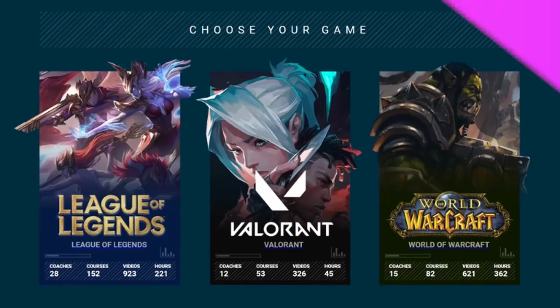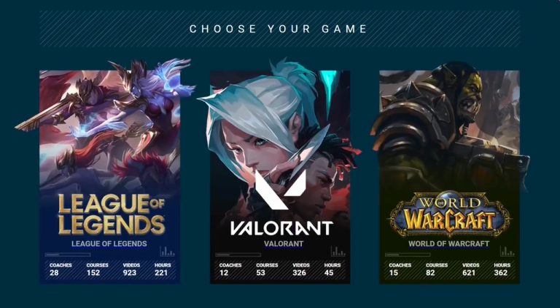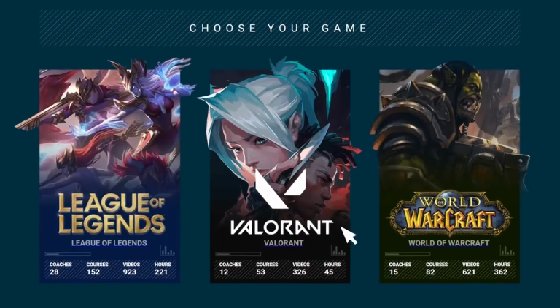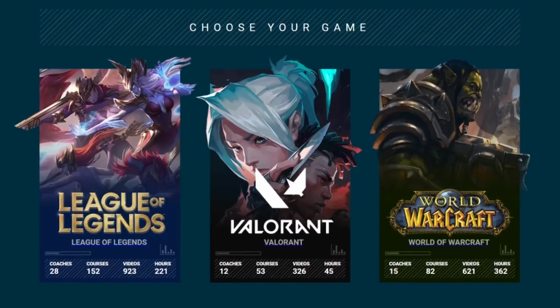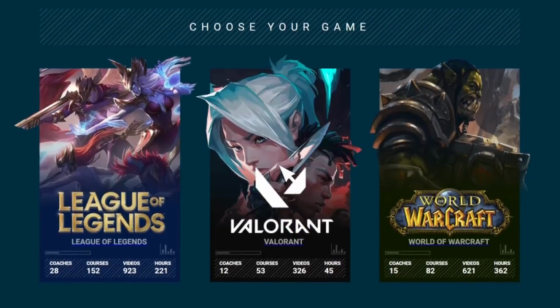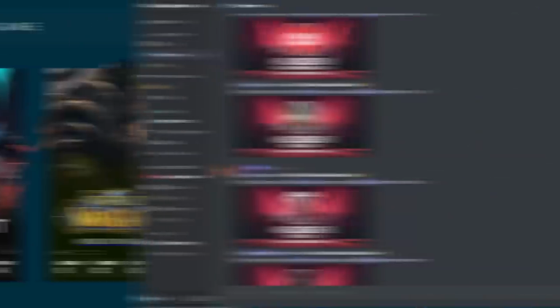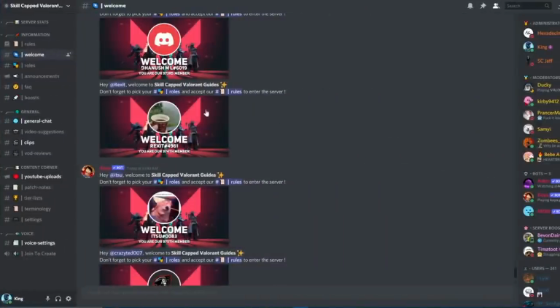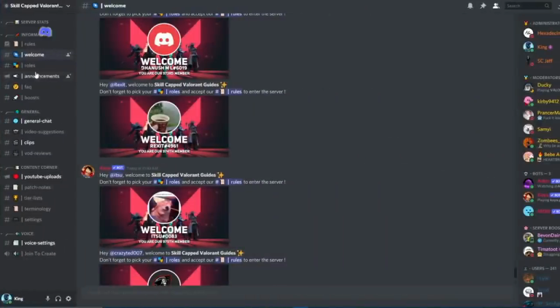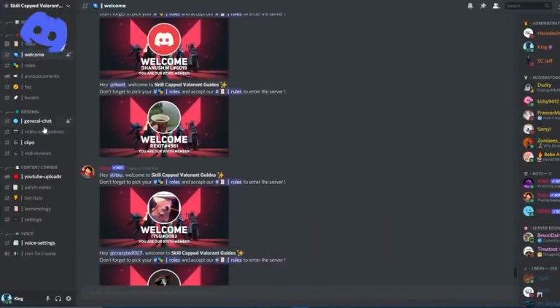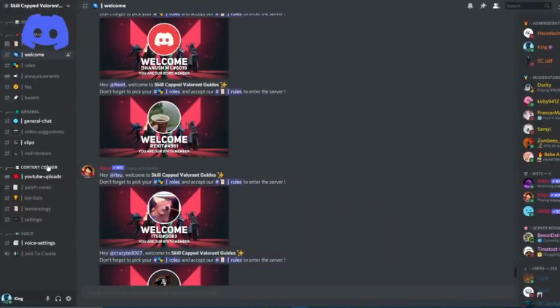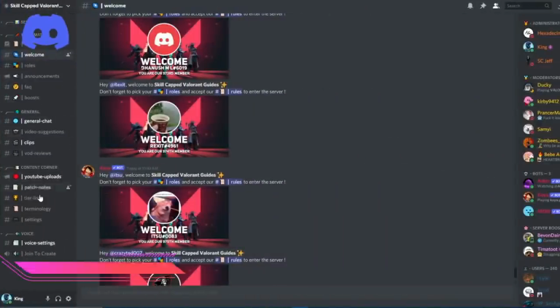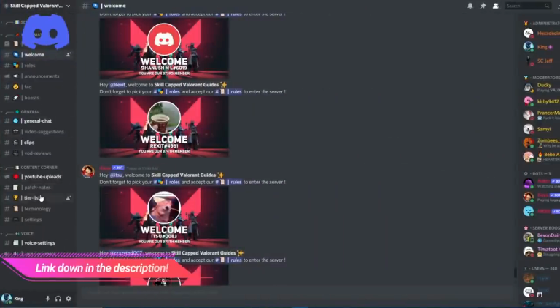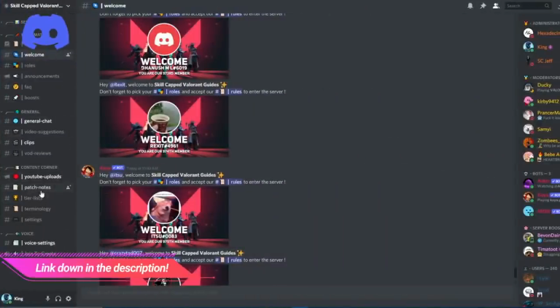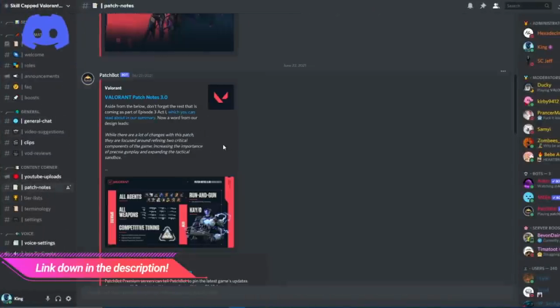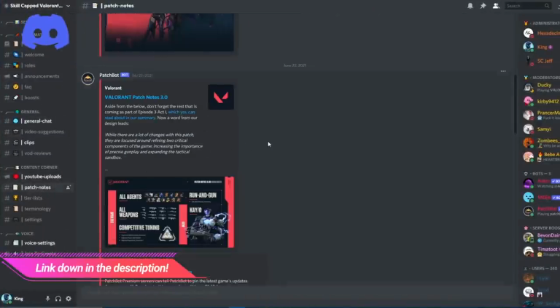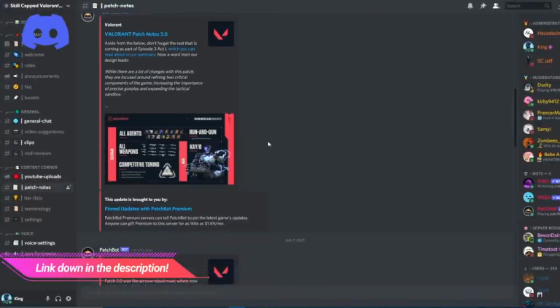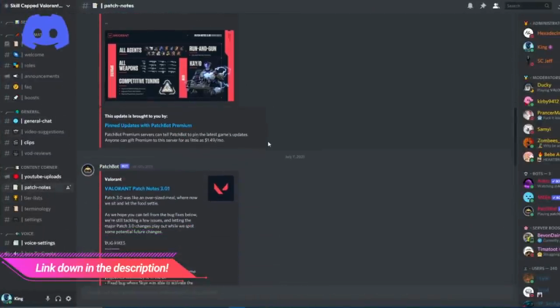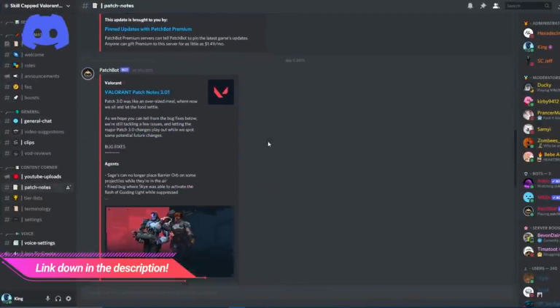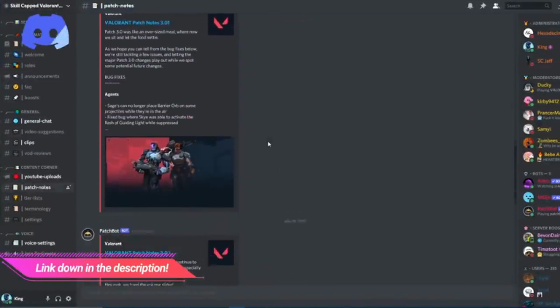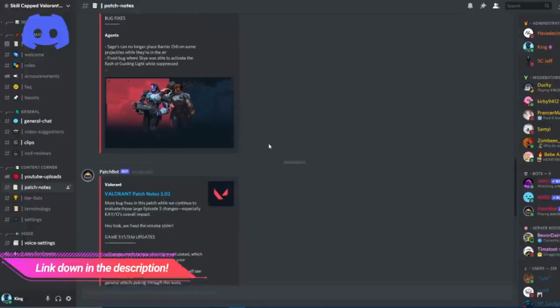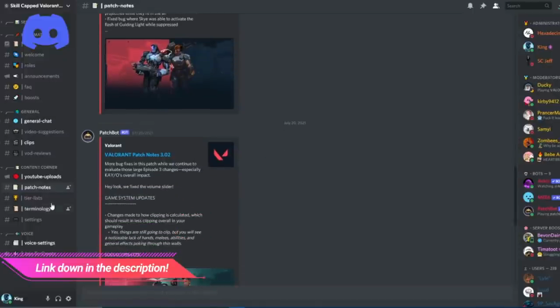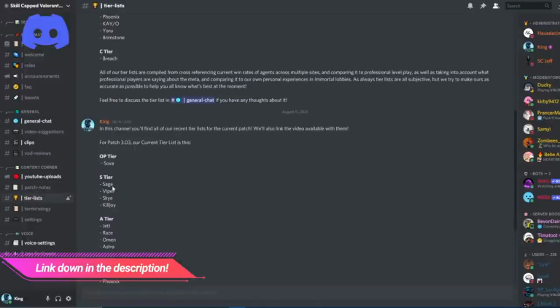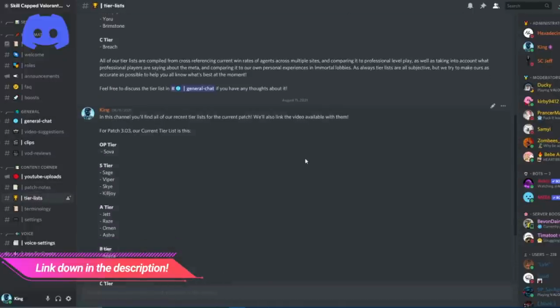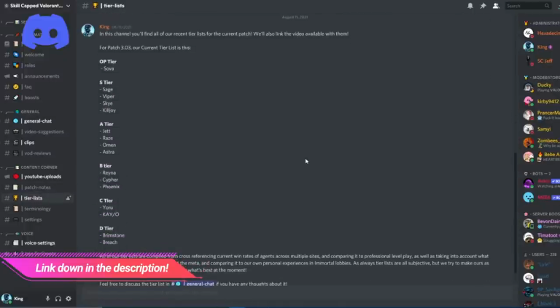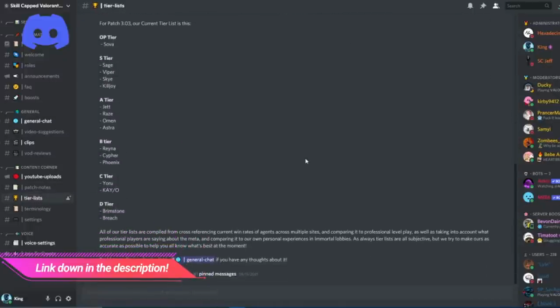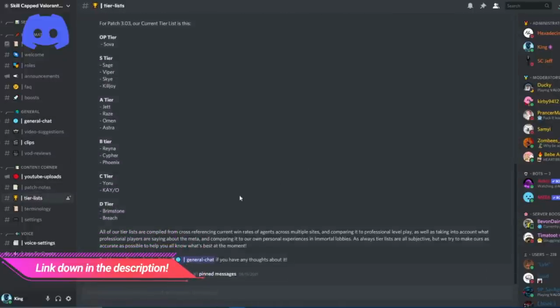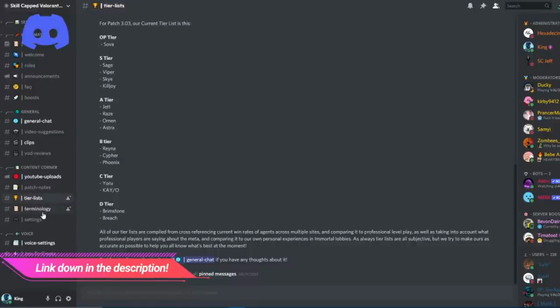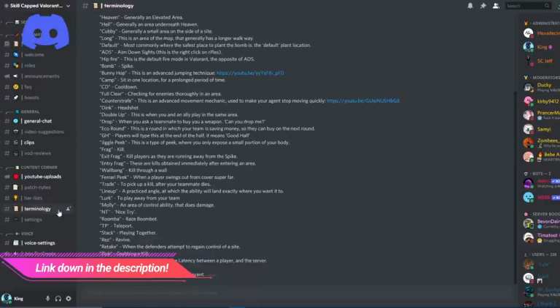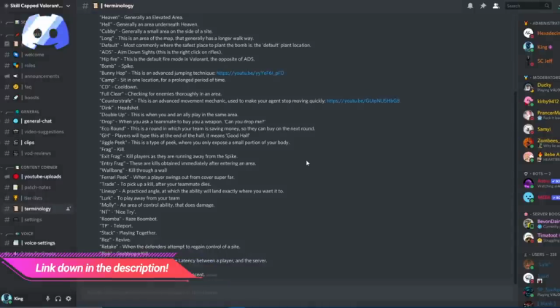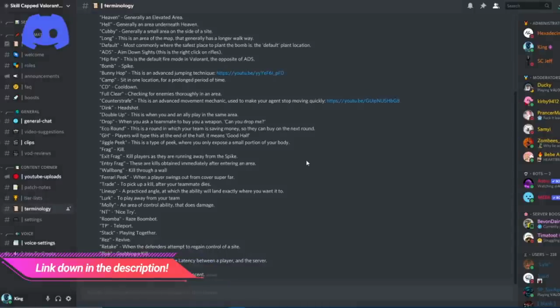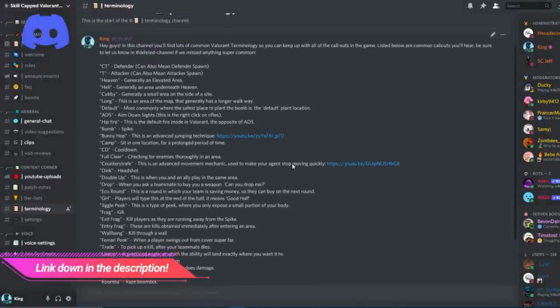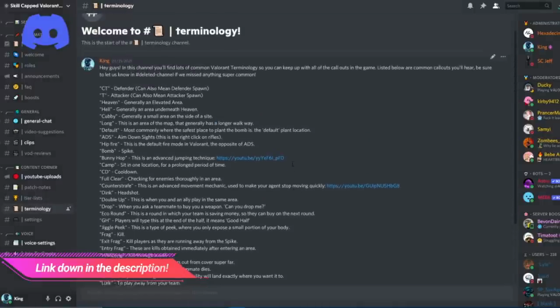We have created a Discord channel to give our community a space to chat and improve together, as well as allow us to connect with and check on the community. Check out the Discord channel below to meet and talk with other people wanting to improve, just like yourself.